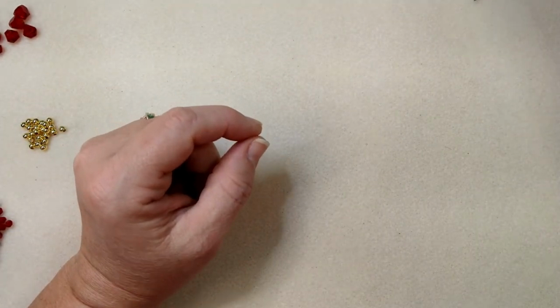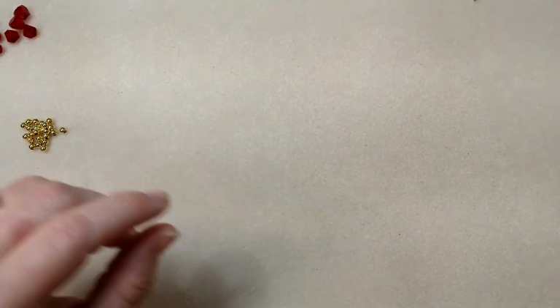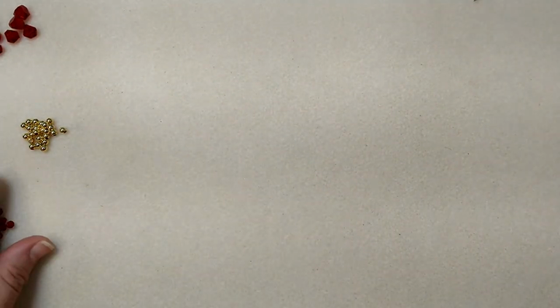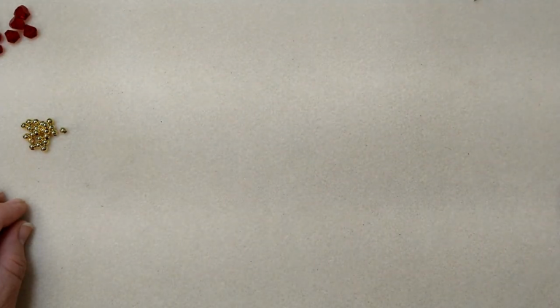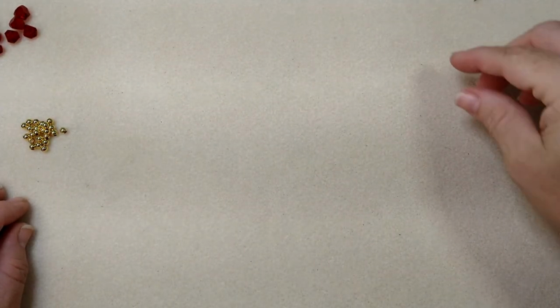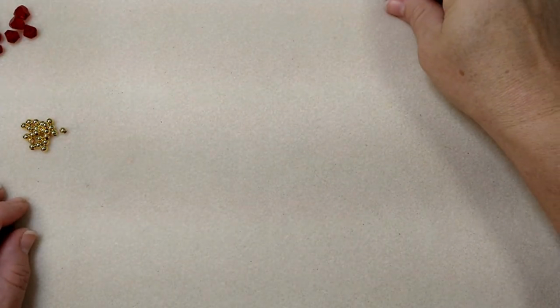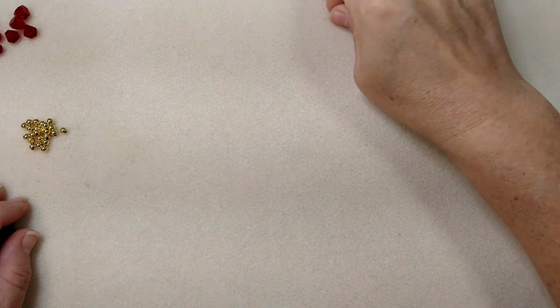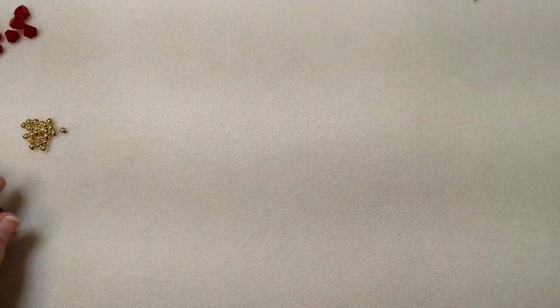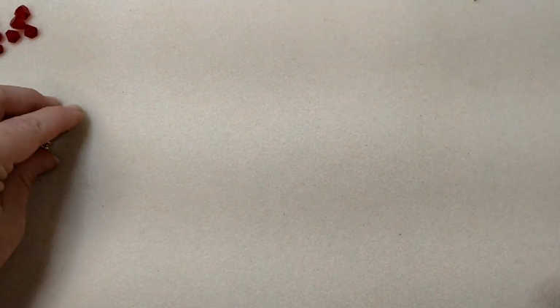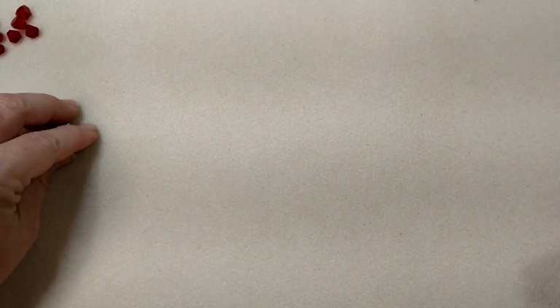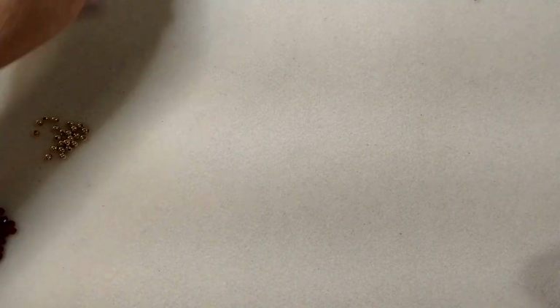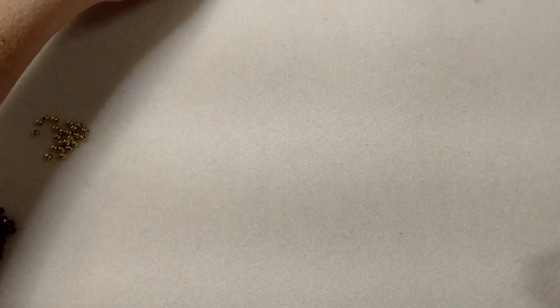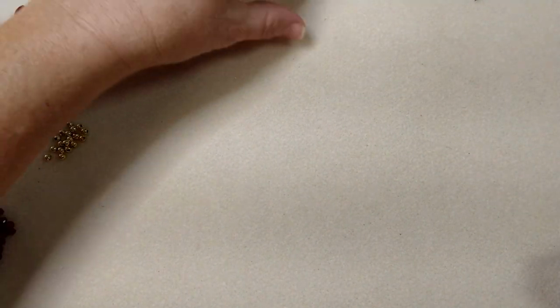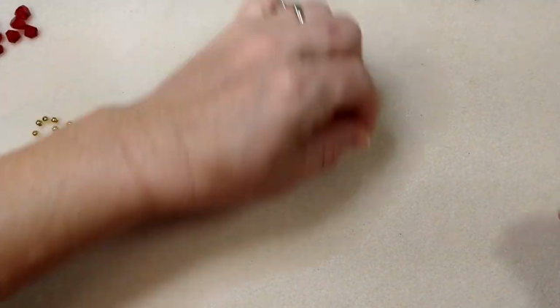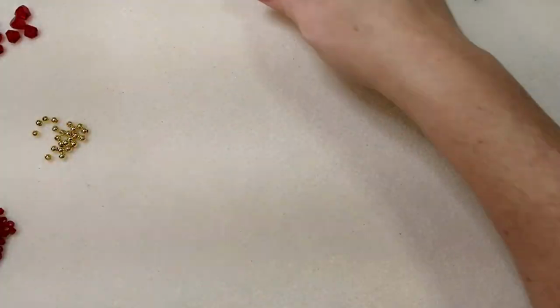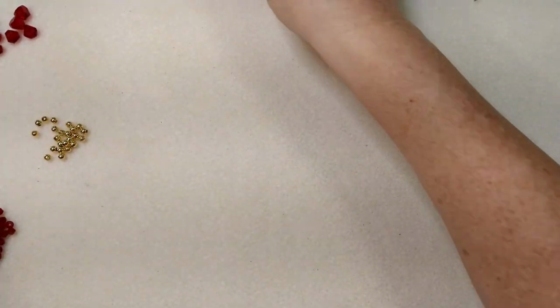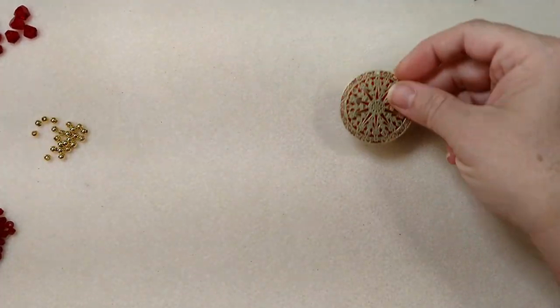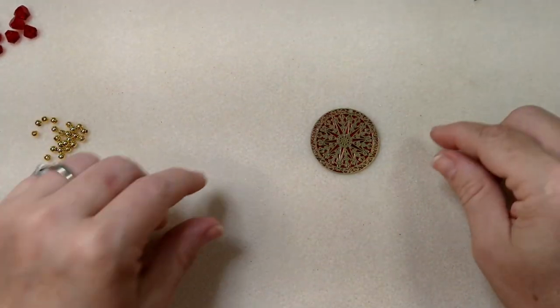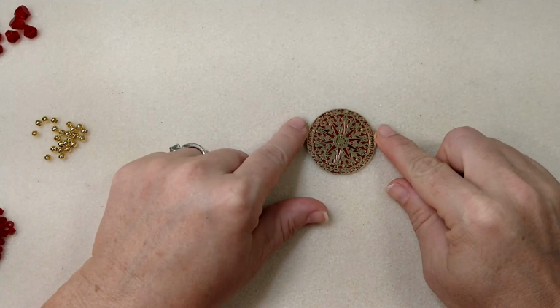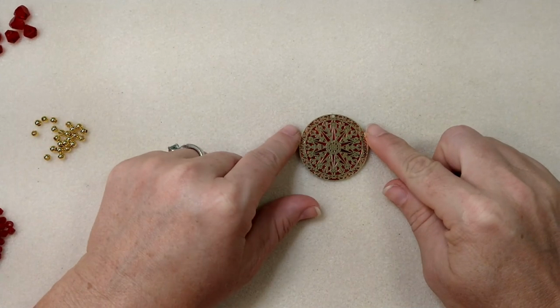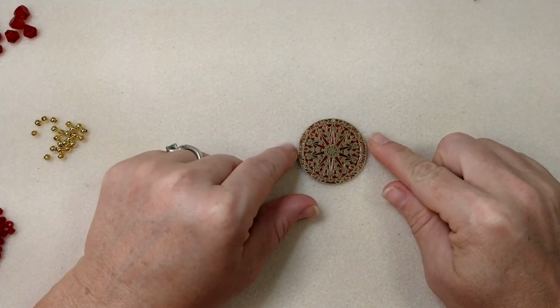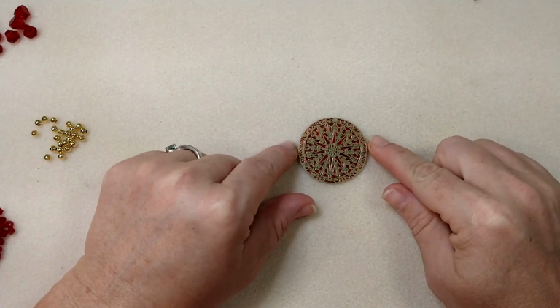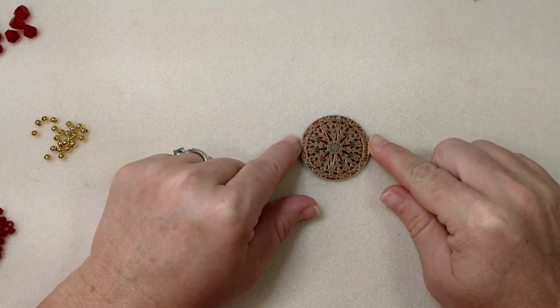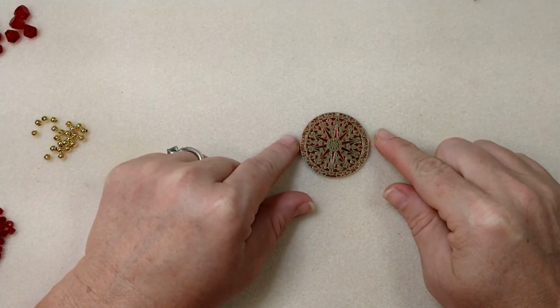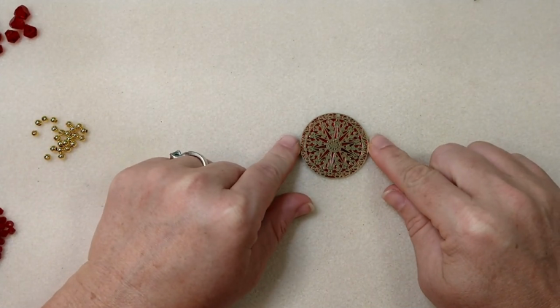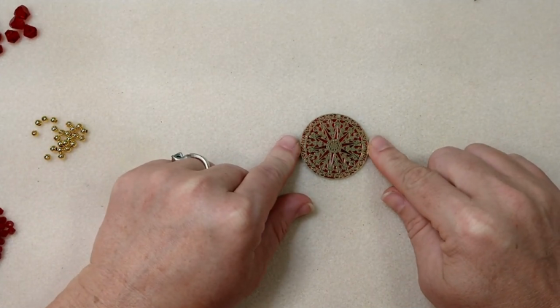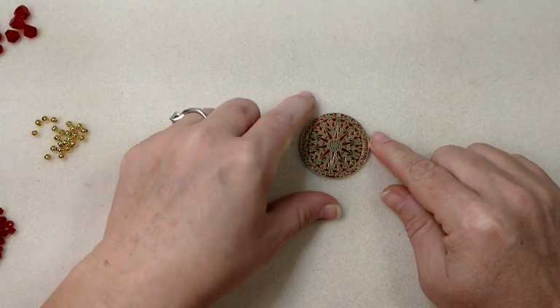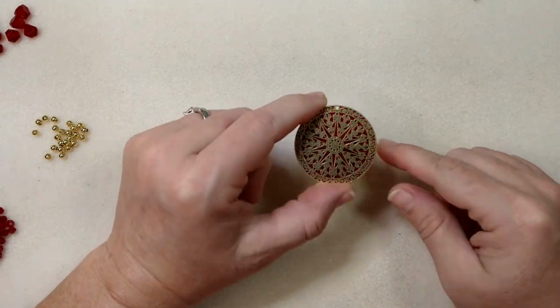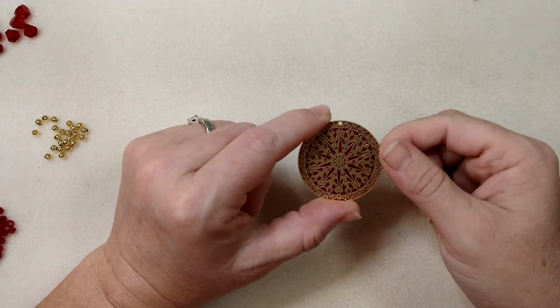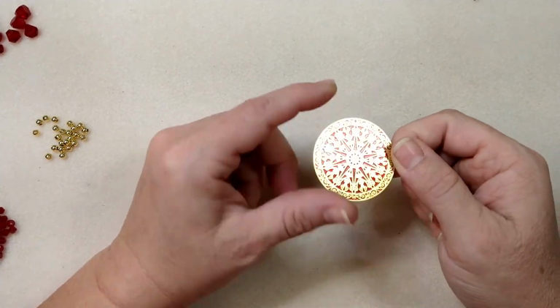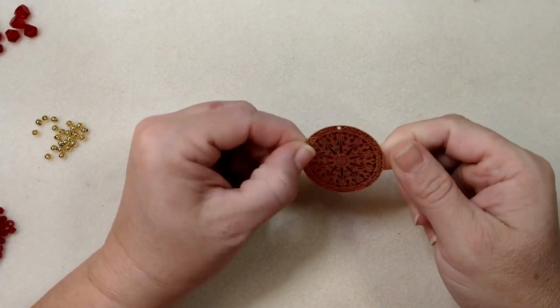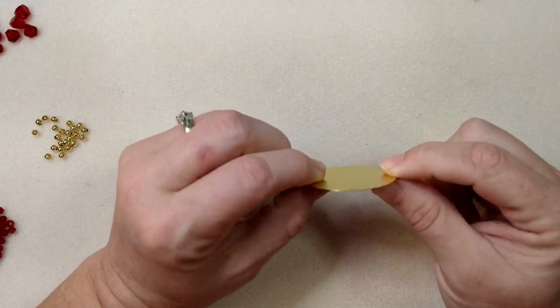I'm a little scratchy today — I've been sick — so excuse my scratchy voice. What you're going to need if you want to make this necklace is this medallion piece from the Bargain Bead Box.